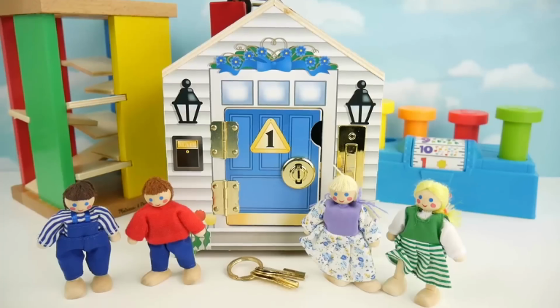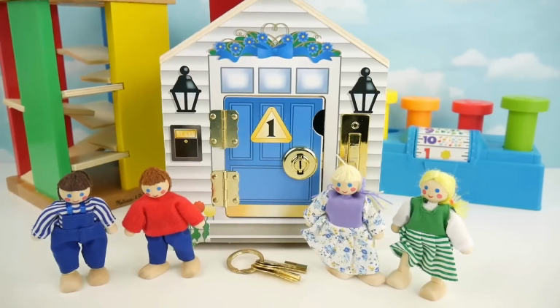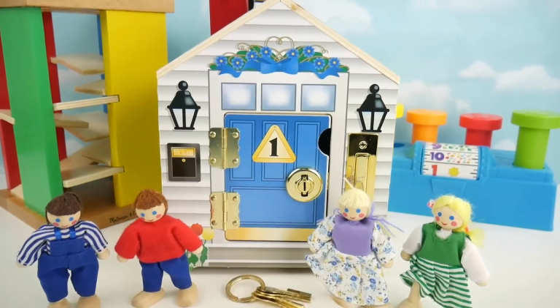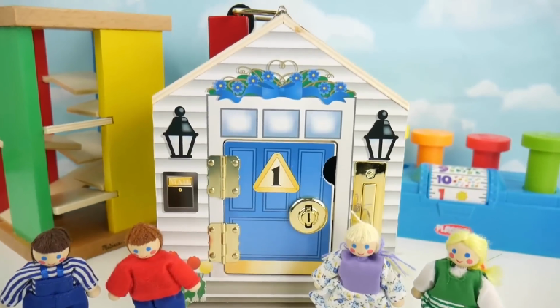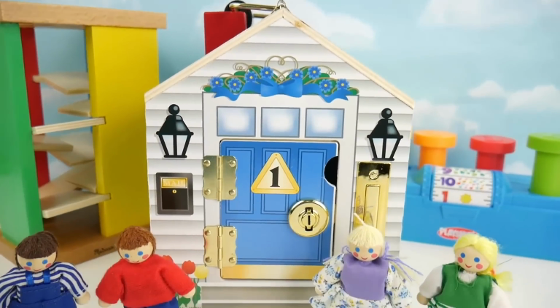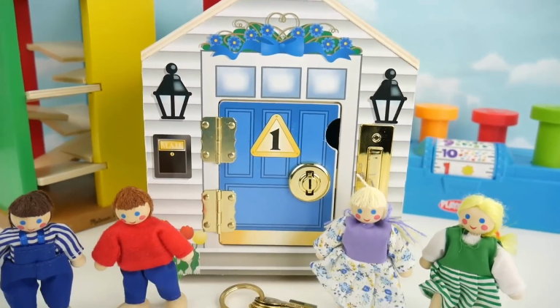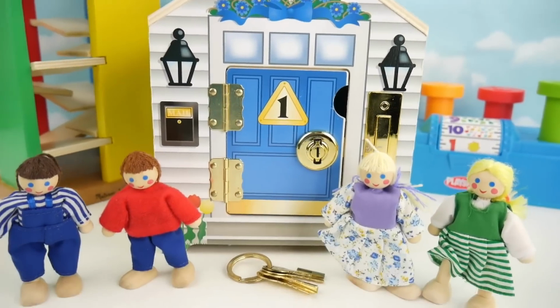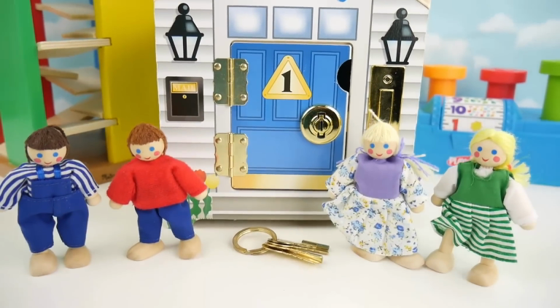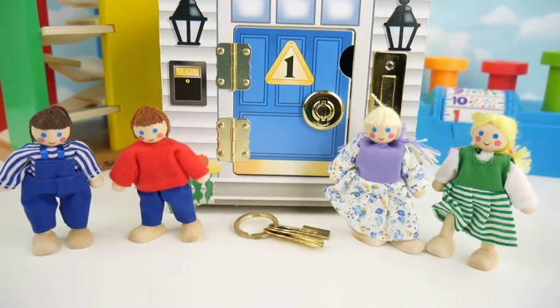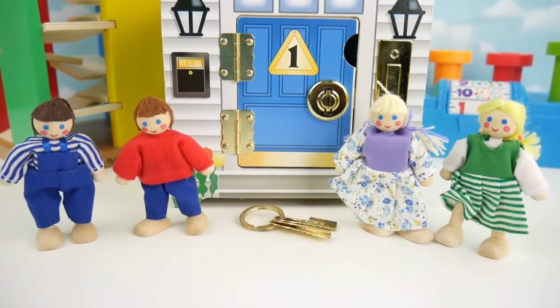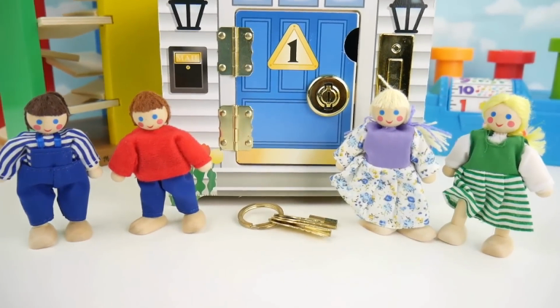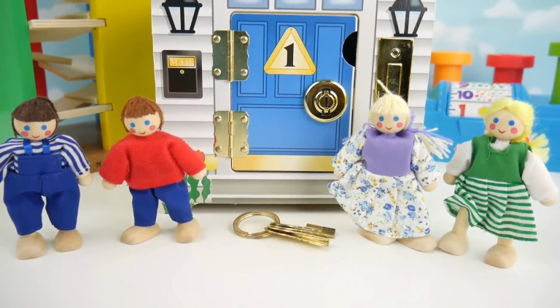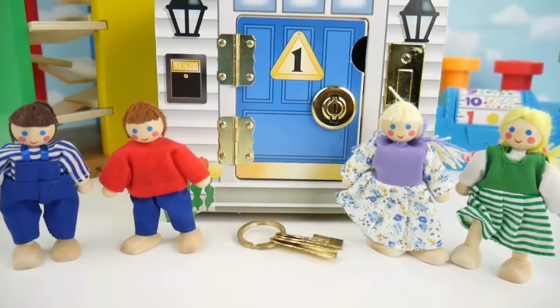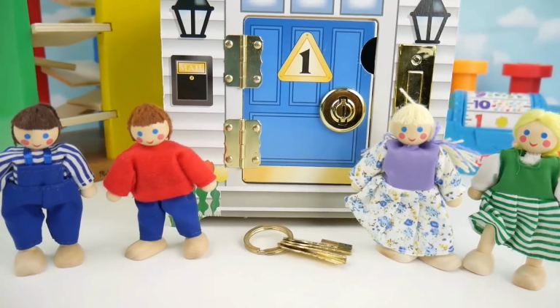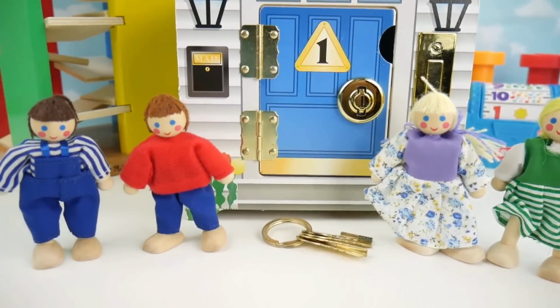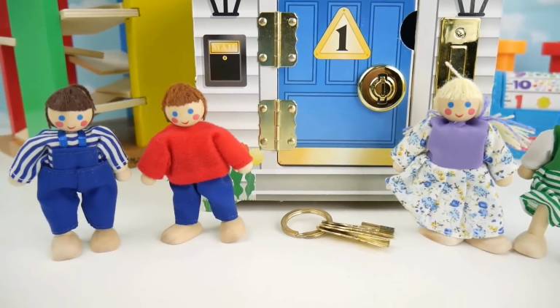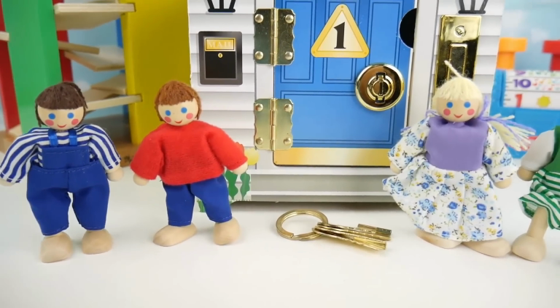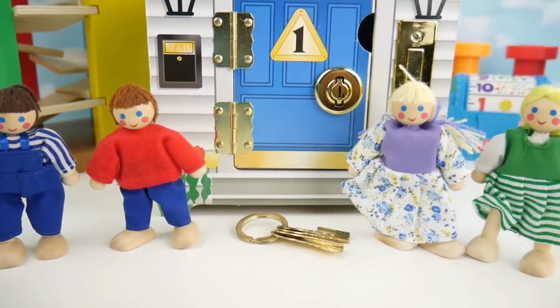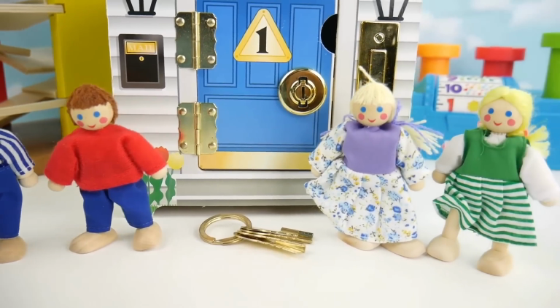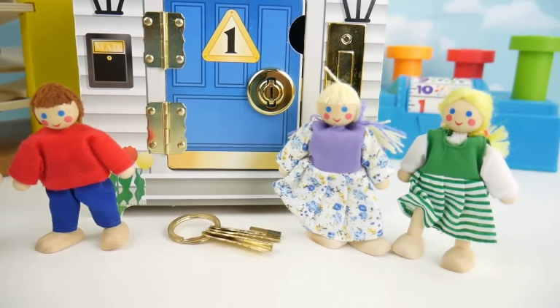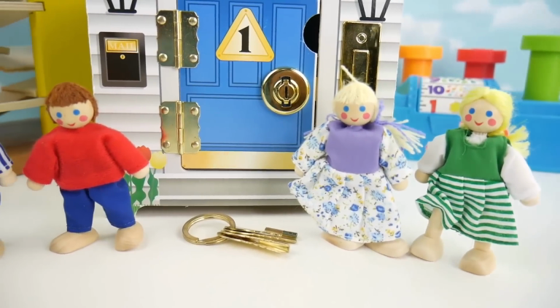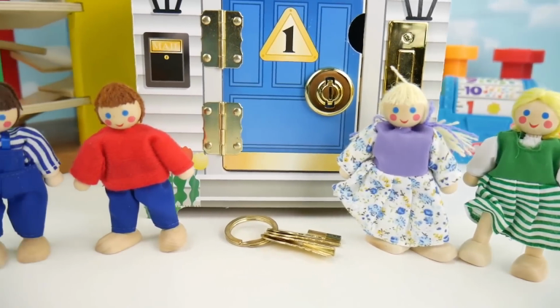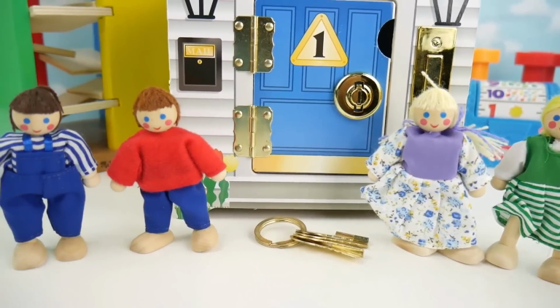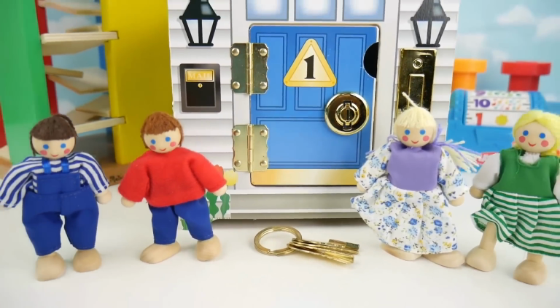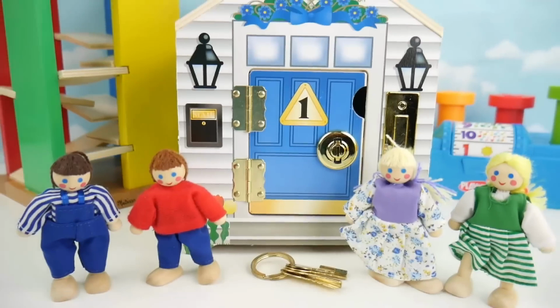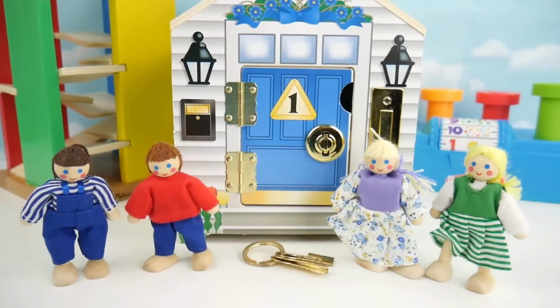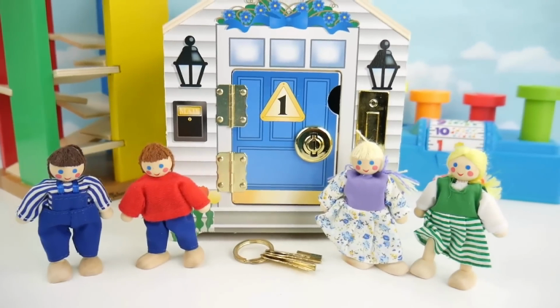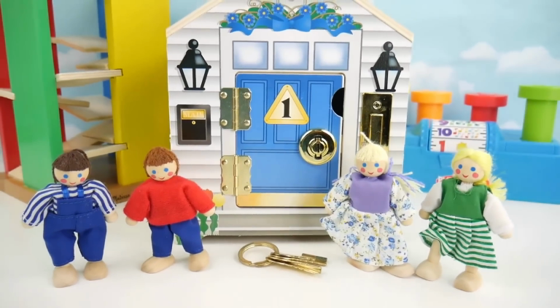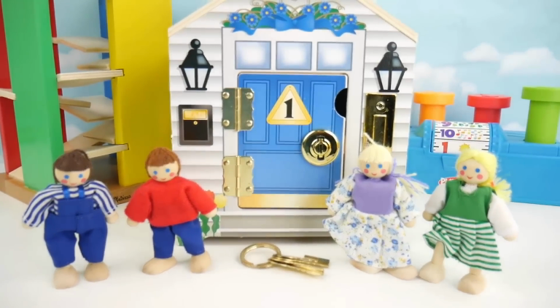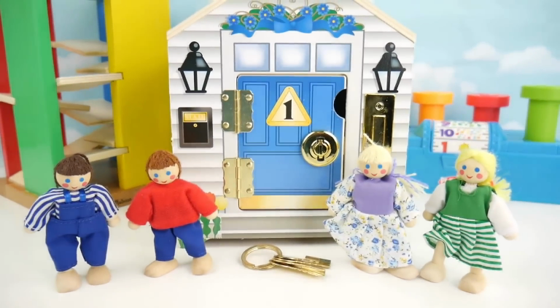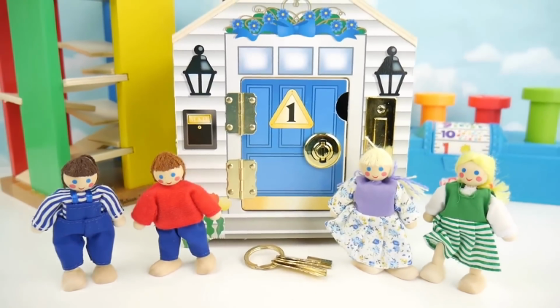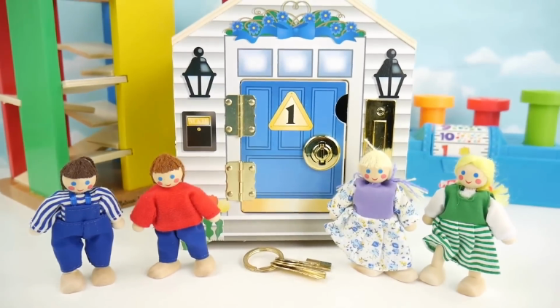Hey guys, today we have our wooden house and our little friends that need to get inside of their house. Each one has to get inside the correct door, but we need to help them find the correct one. Let's get started.